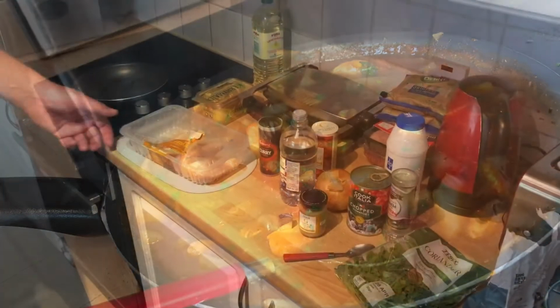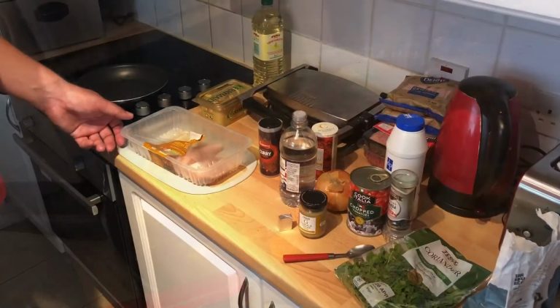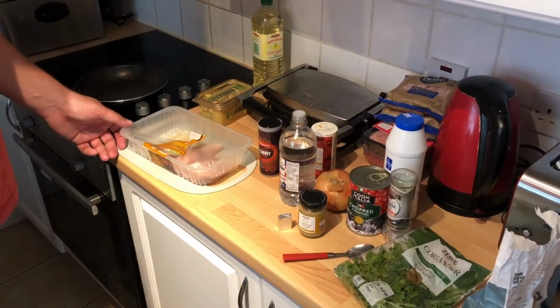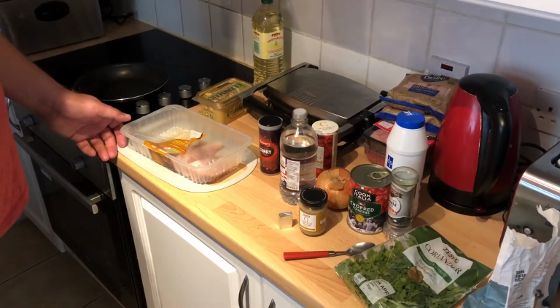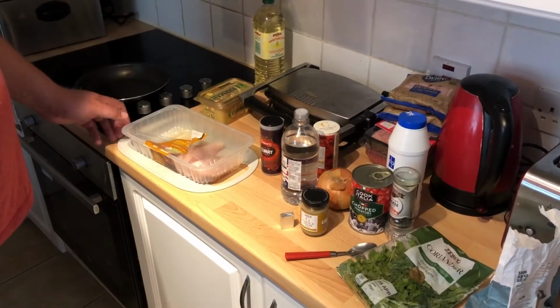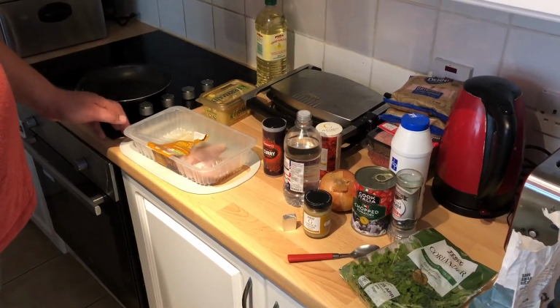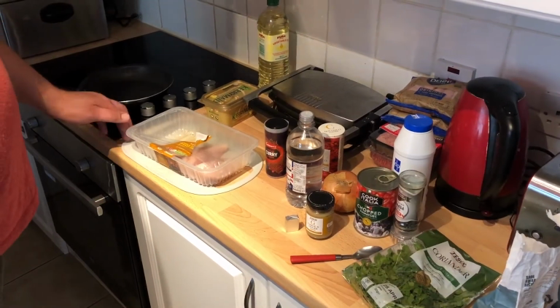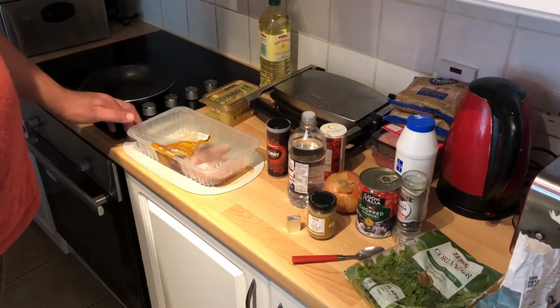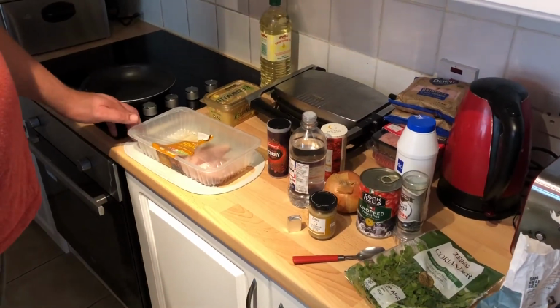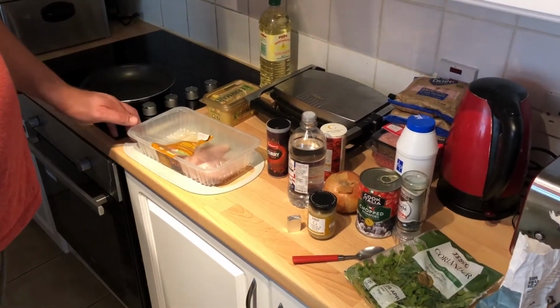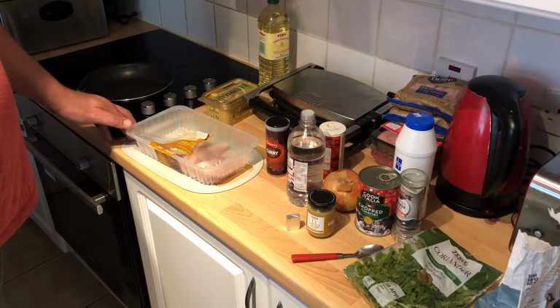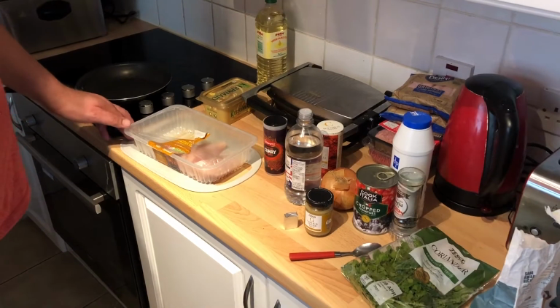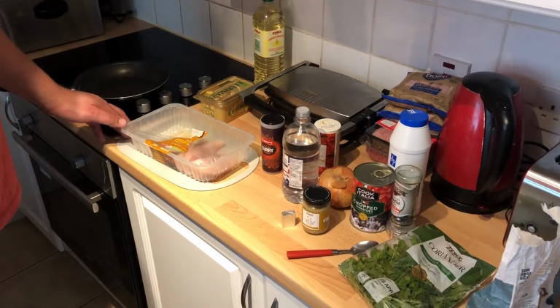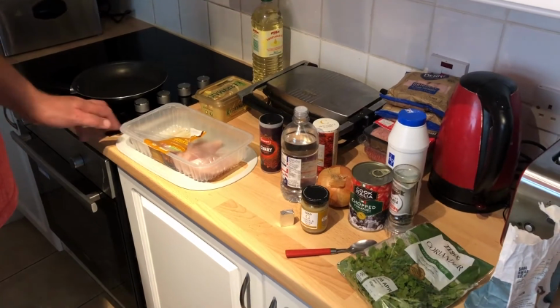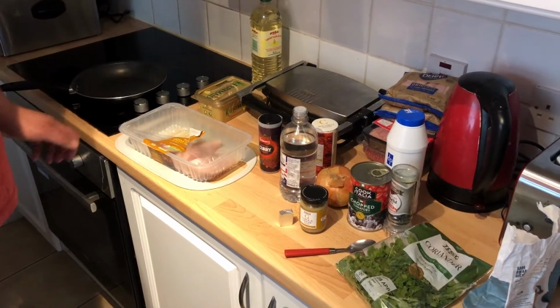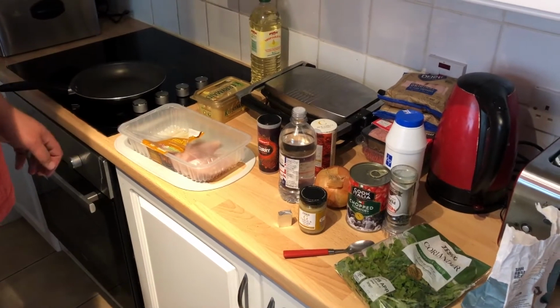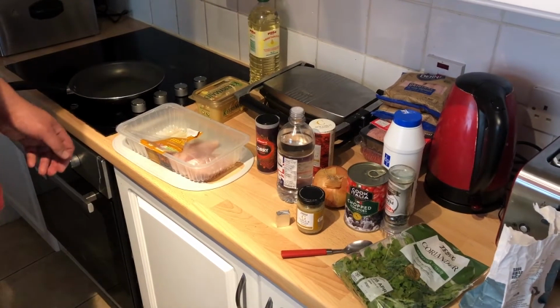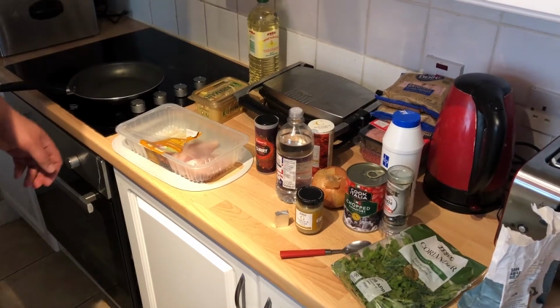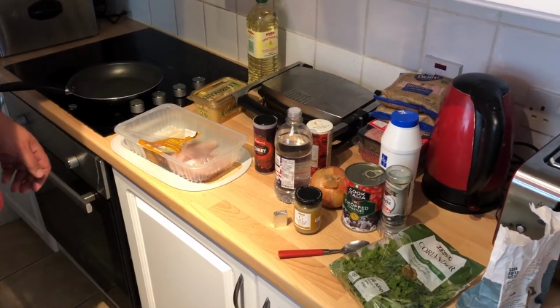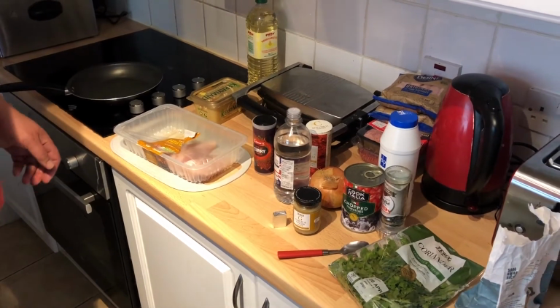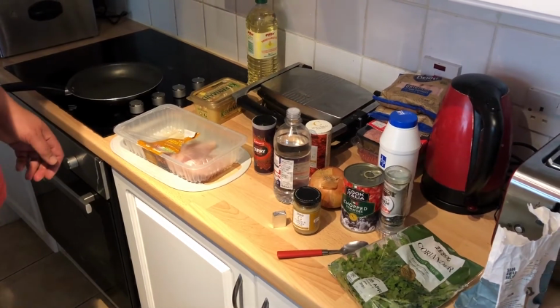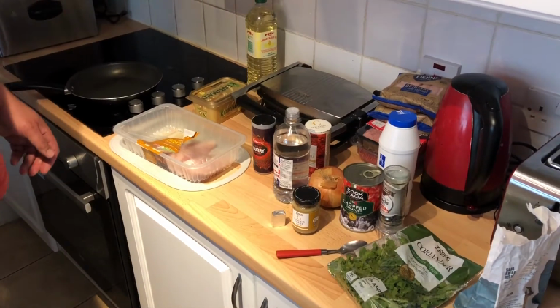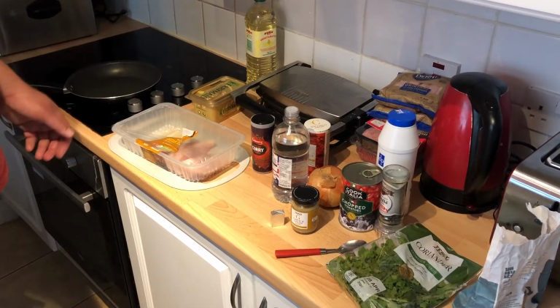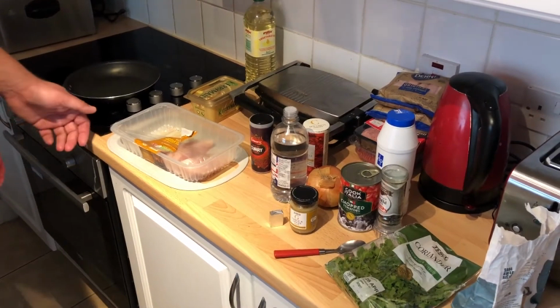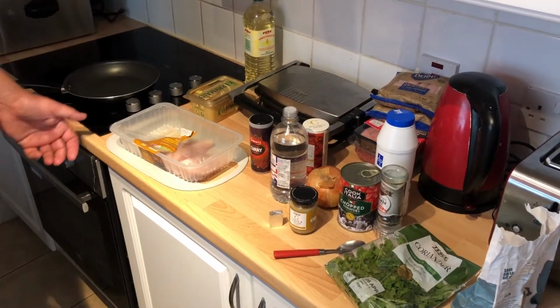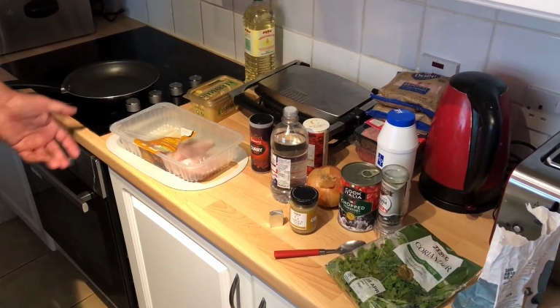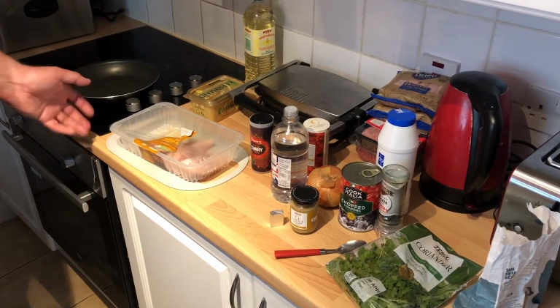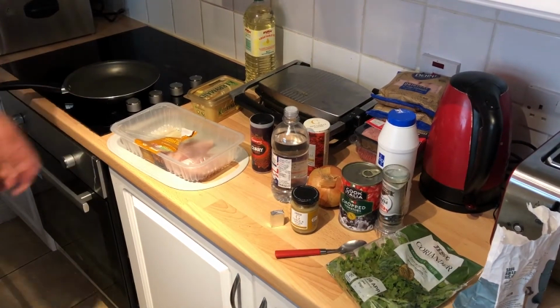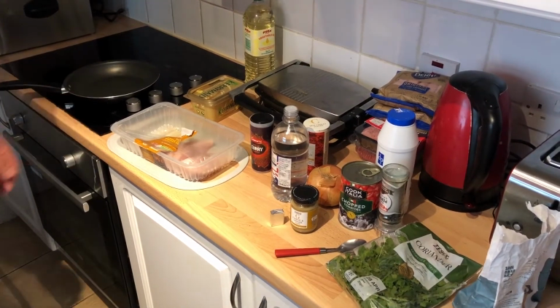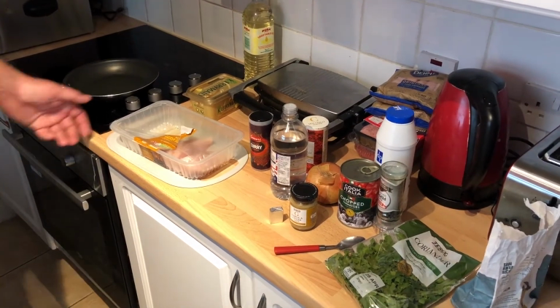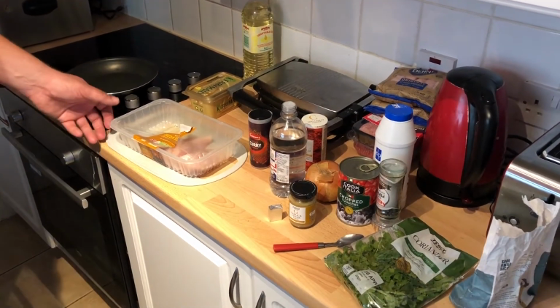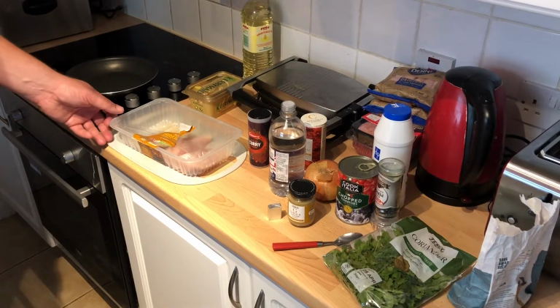I'm going to make a Chicken Madras hot curry today. It's going to yield for two or three, so you can double the recipe if you want to make it for more.